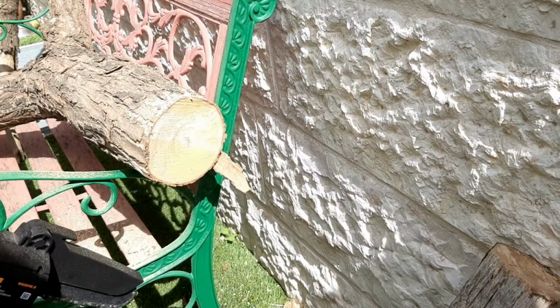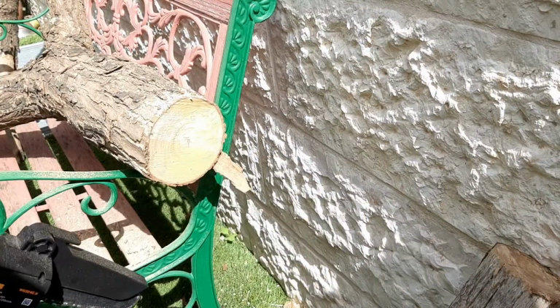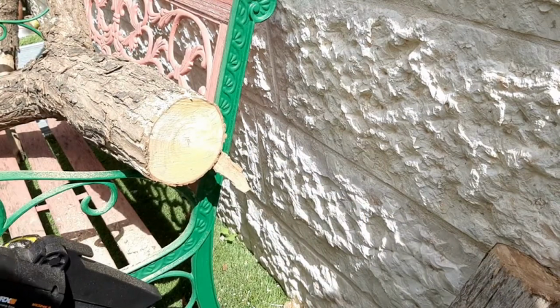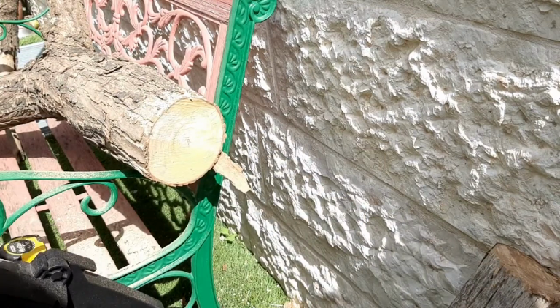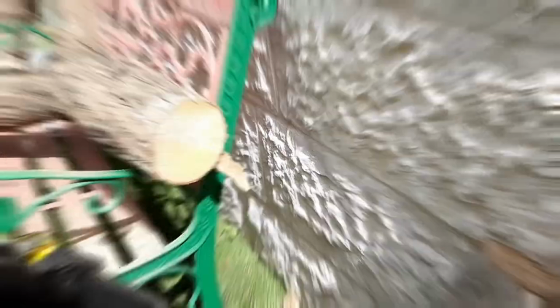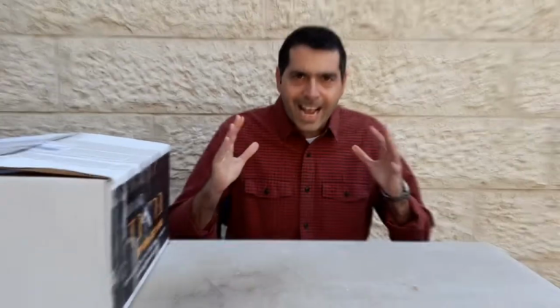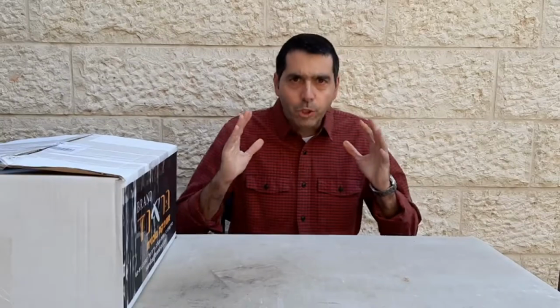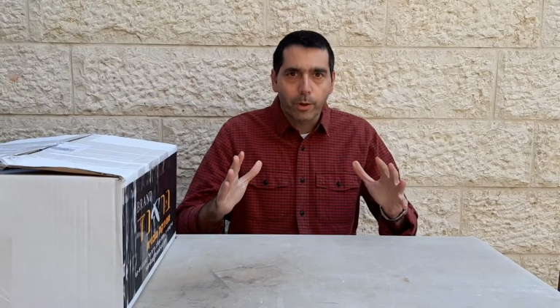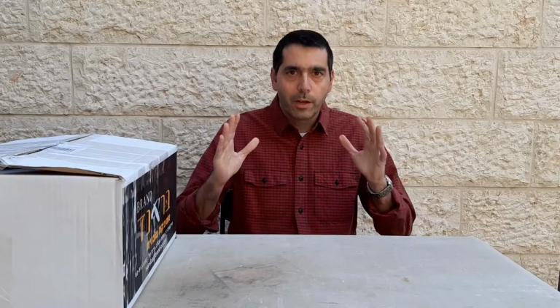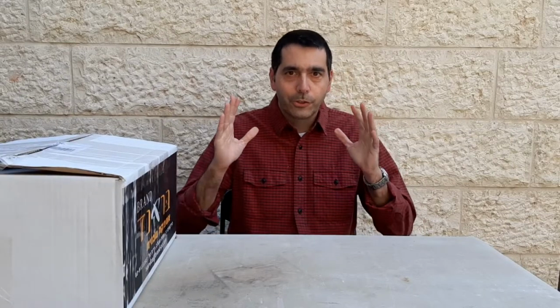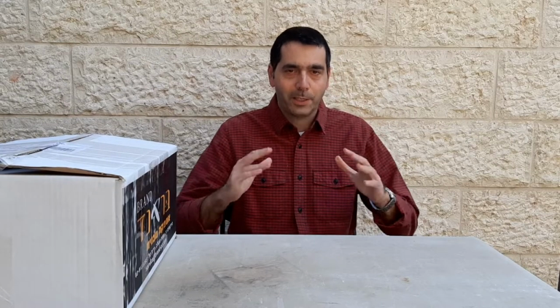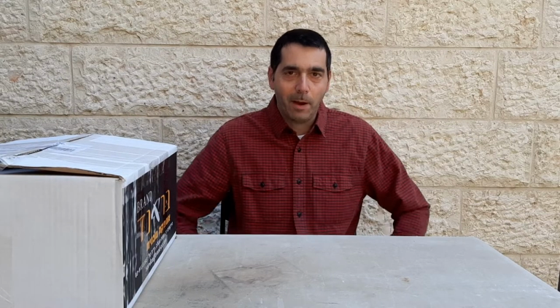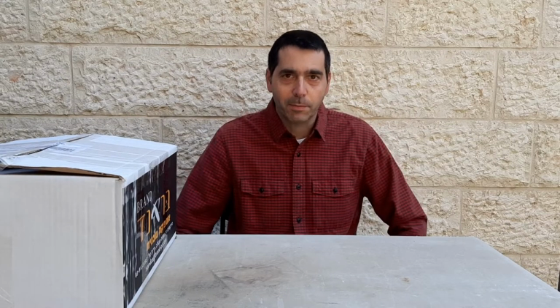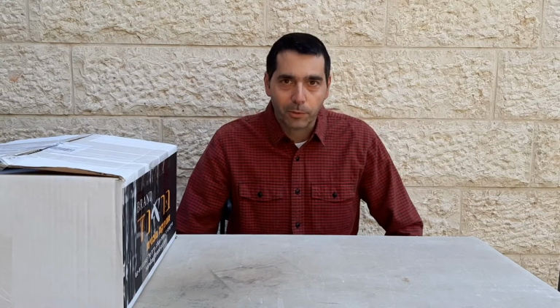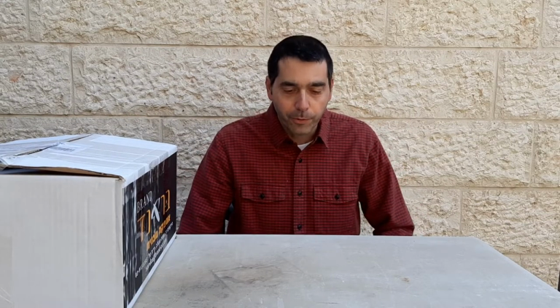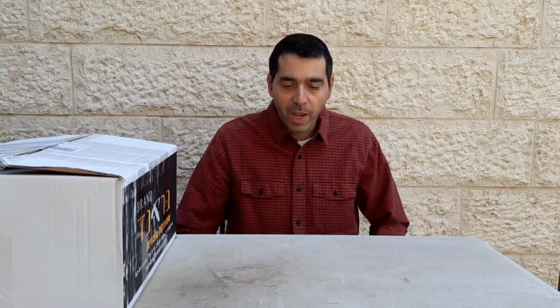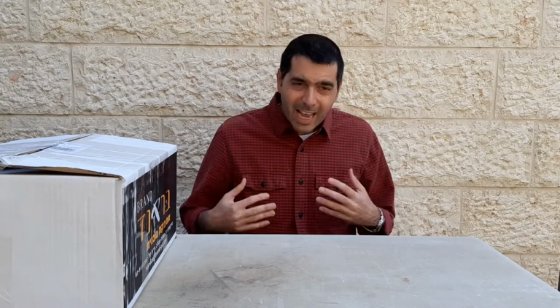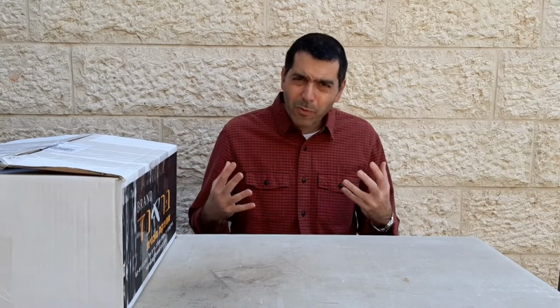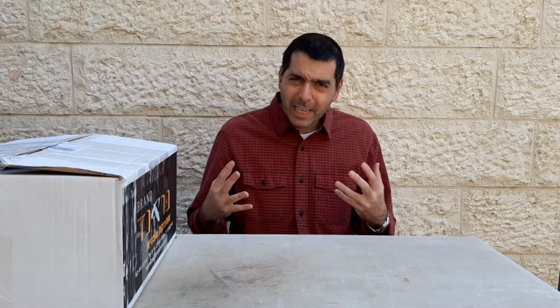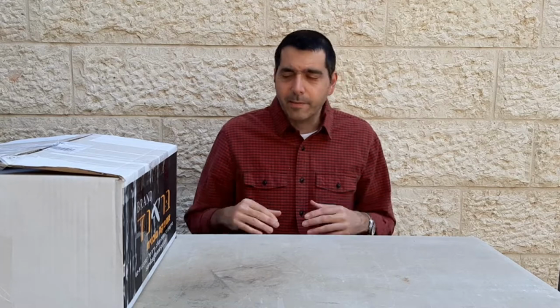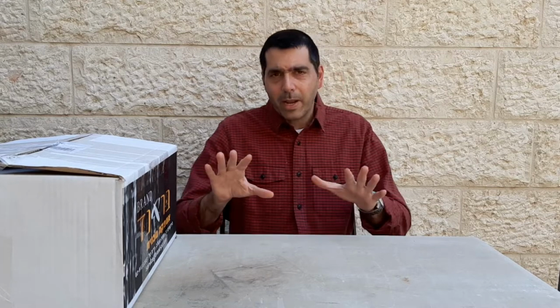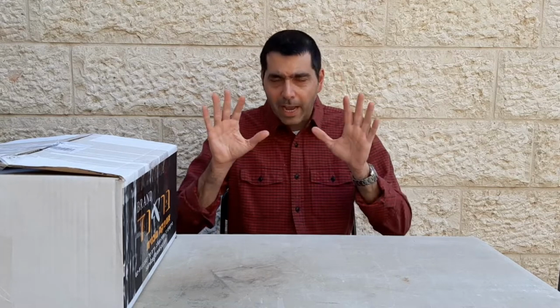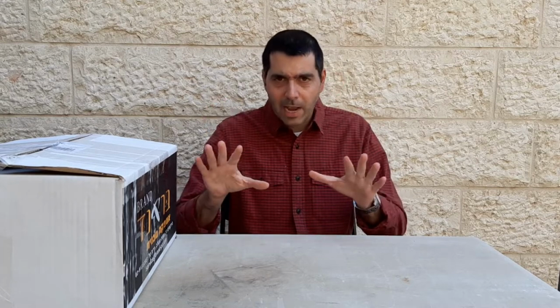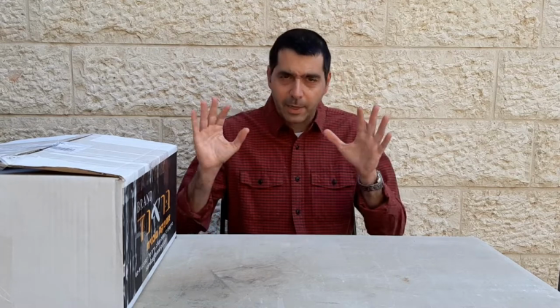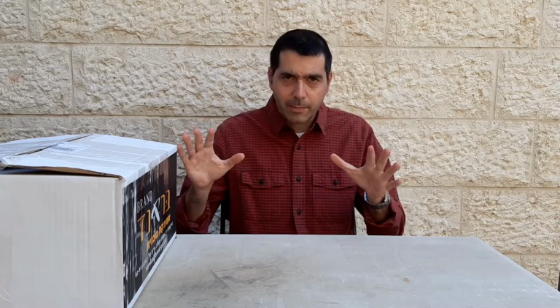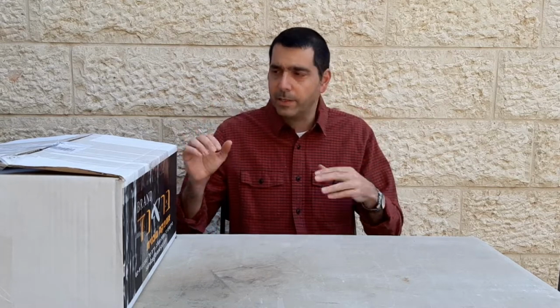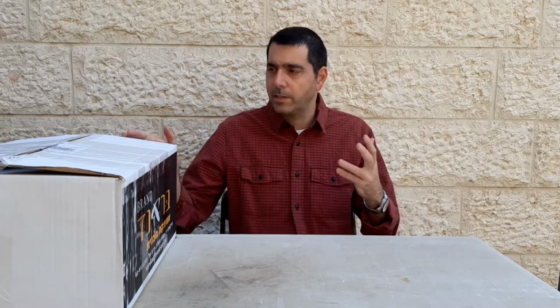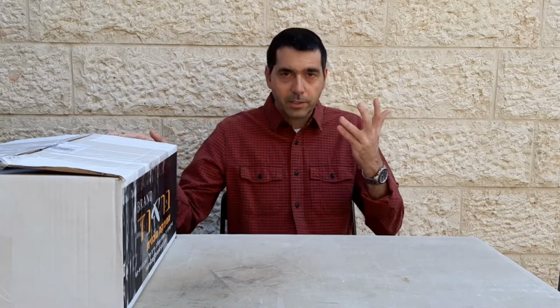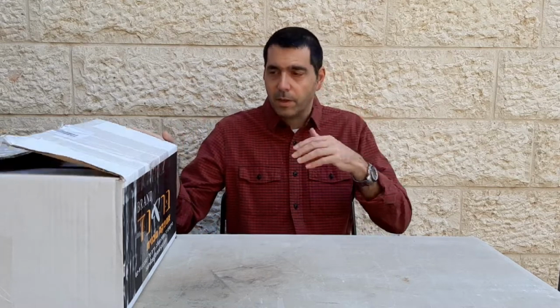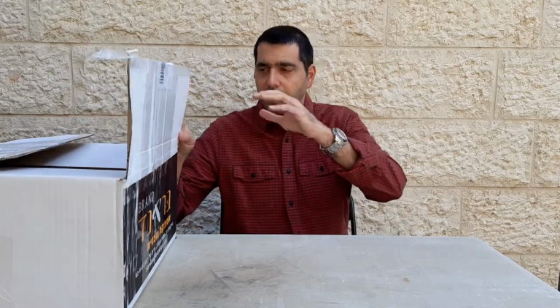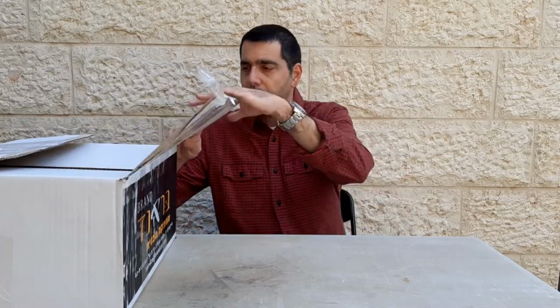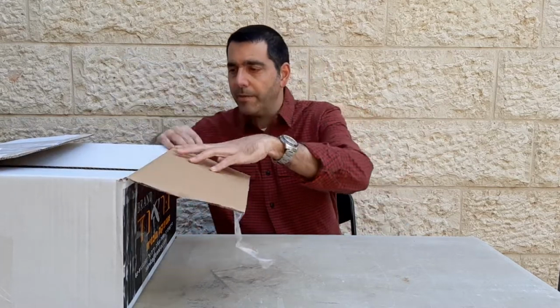Wow, I am super excited about this product review. I don't know if I really need it, but I have it now and I'm excited about it. So let's do this unboxing and see what we have here.